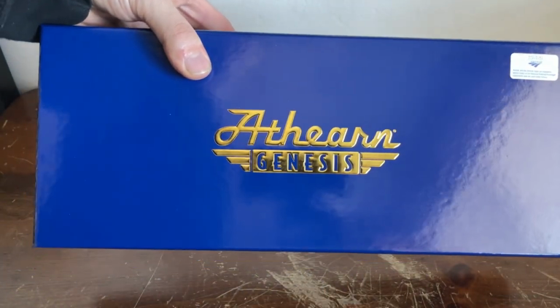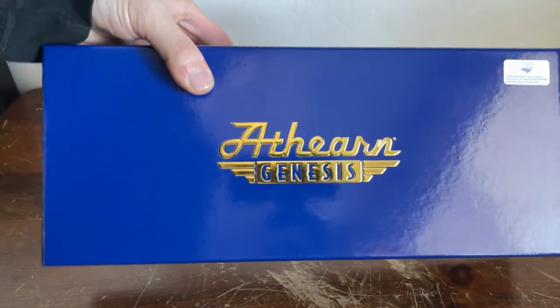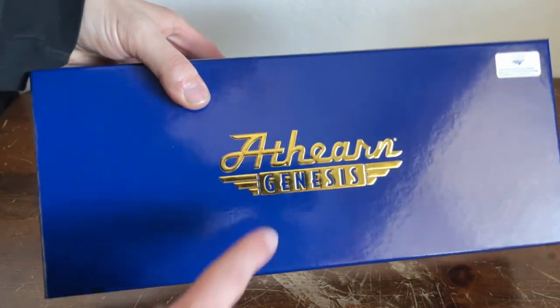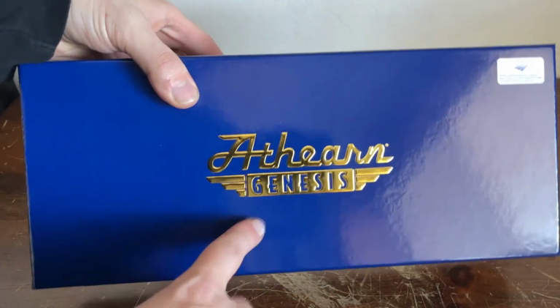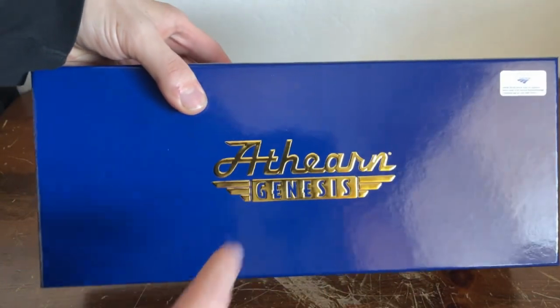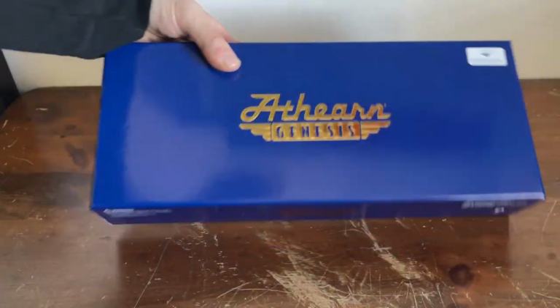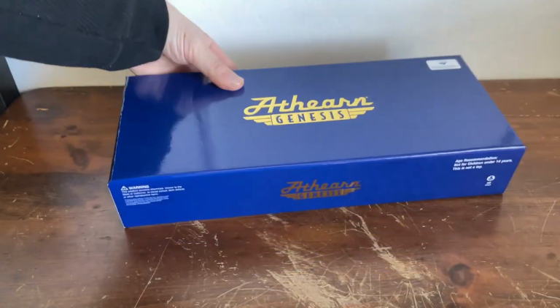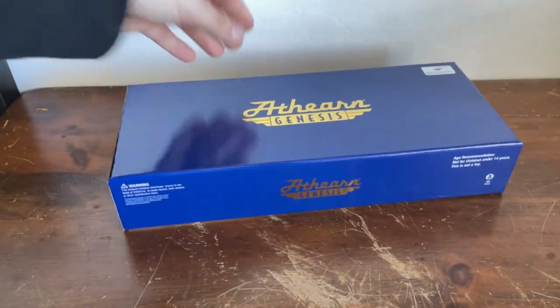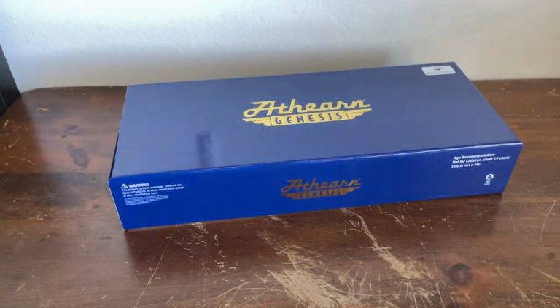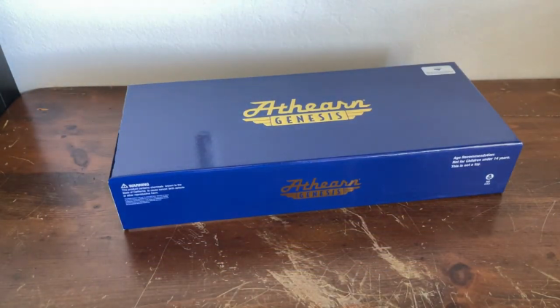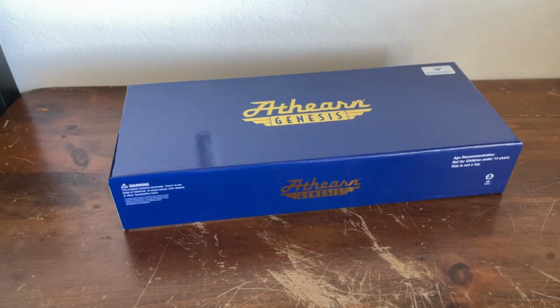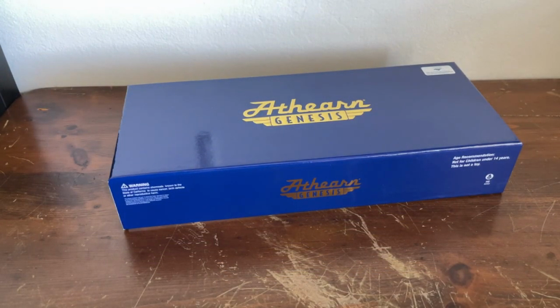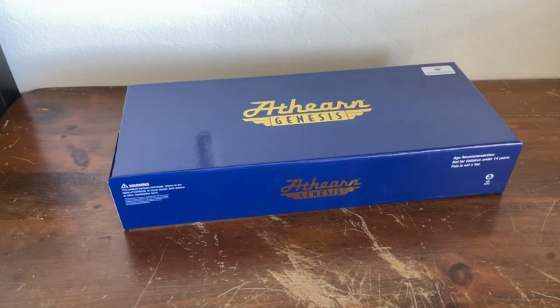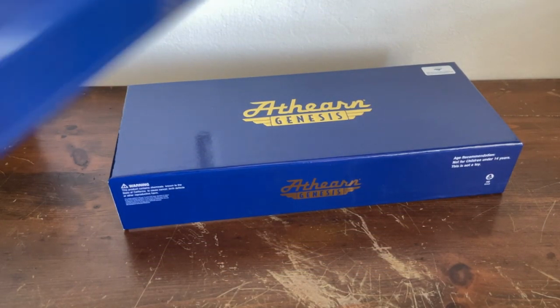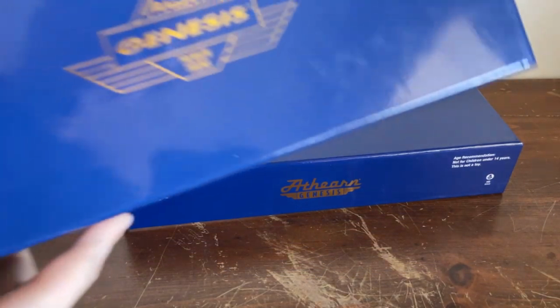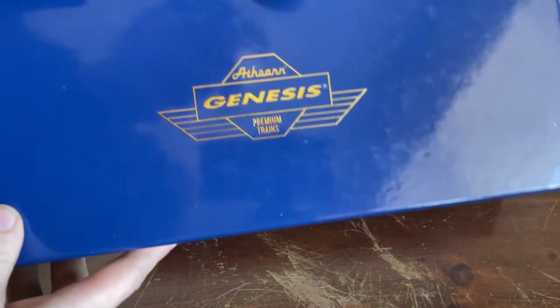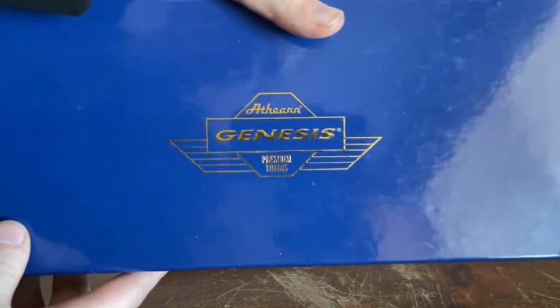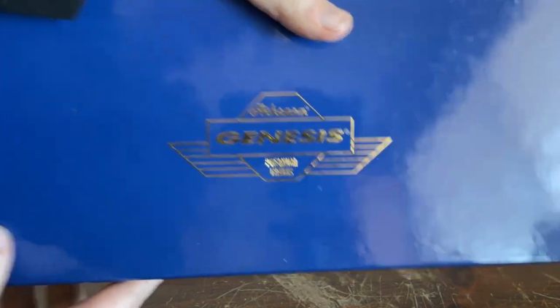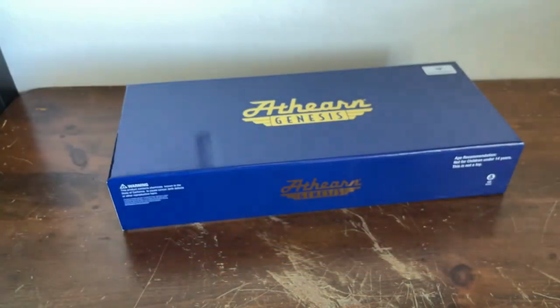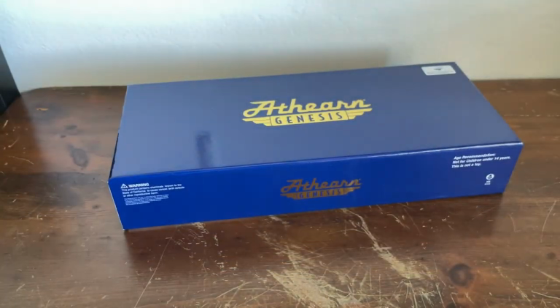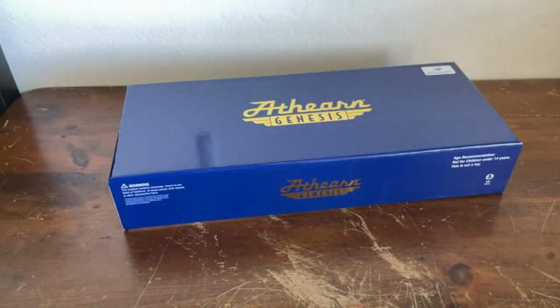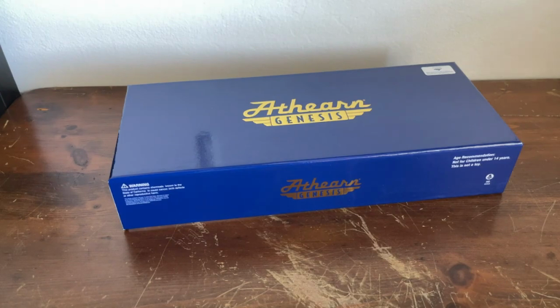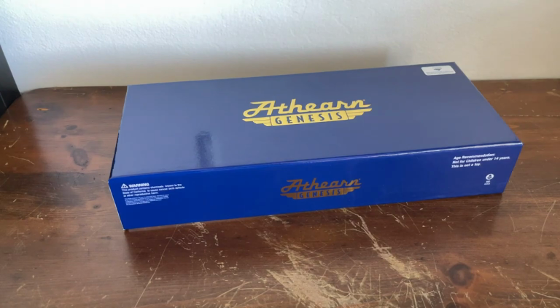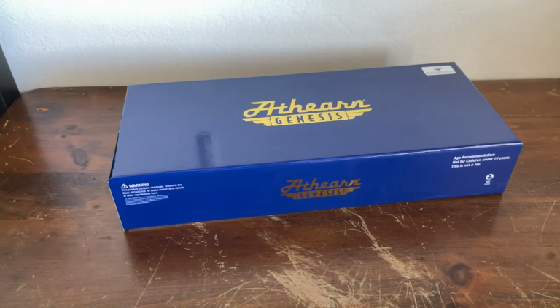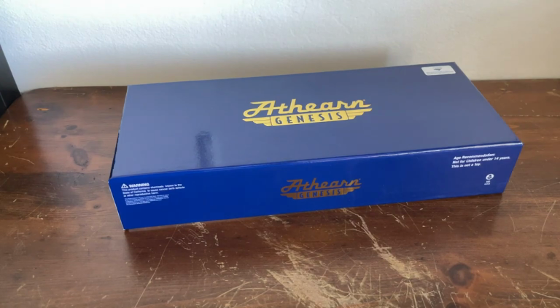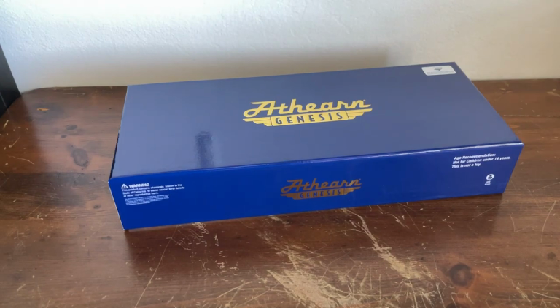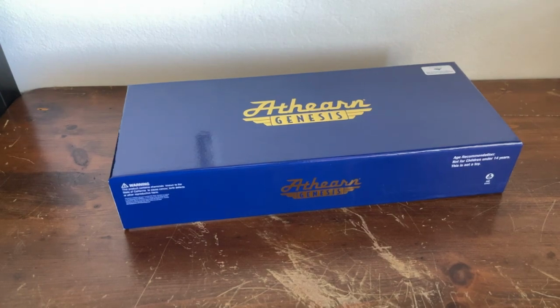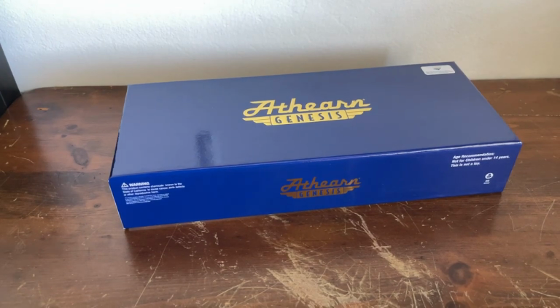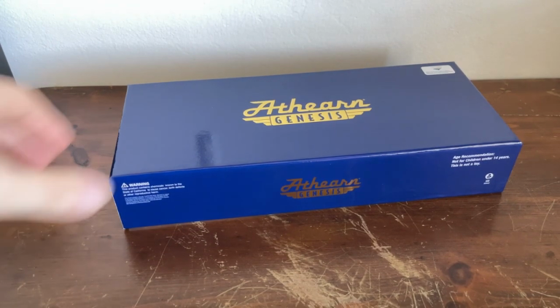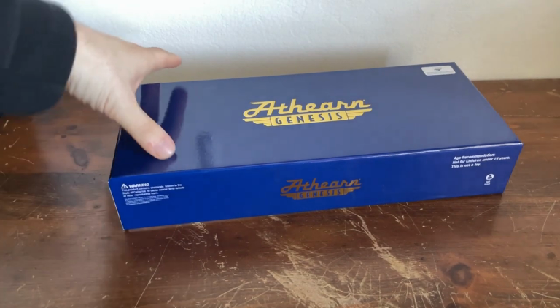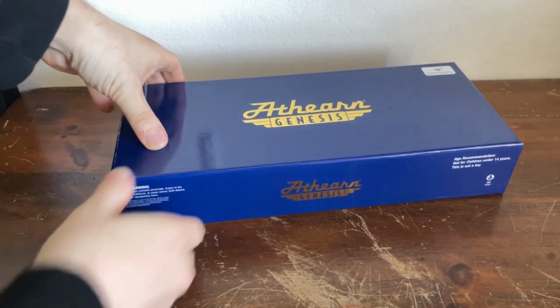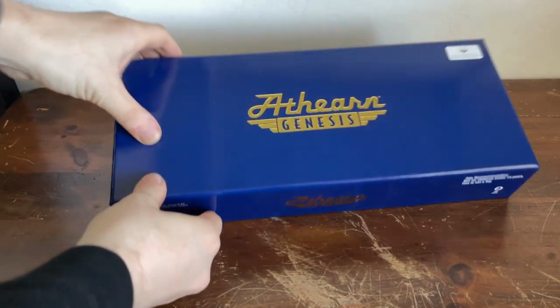That's their new logo, too. If we take a look at this Conrail SD80 Mac, this was the old logo, and that is the new logo, which is honestly pretty darn cool. Looks very nice.